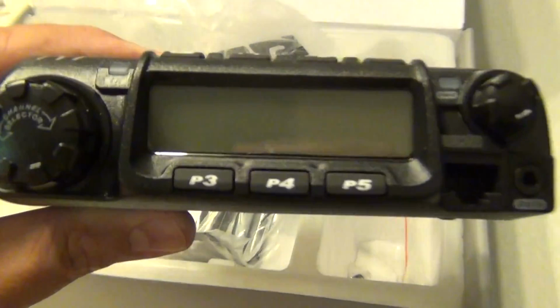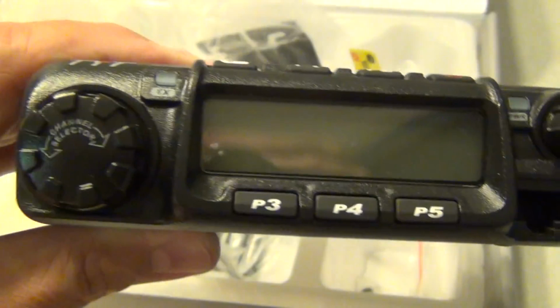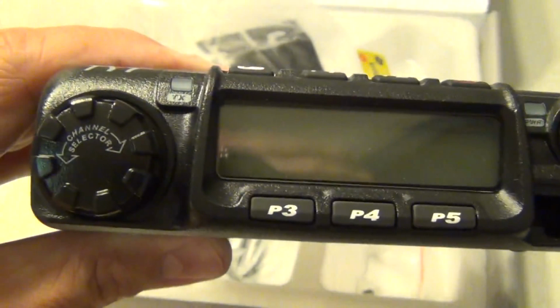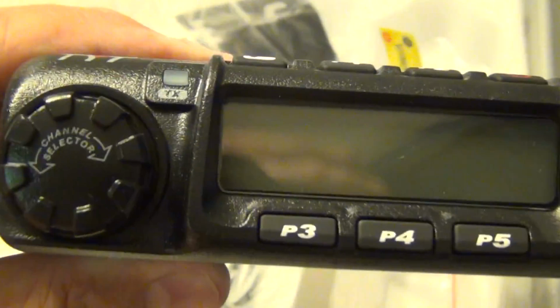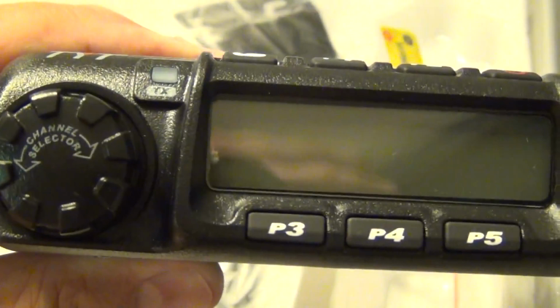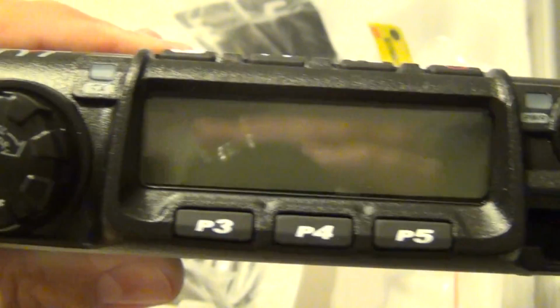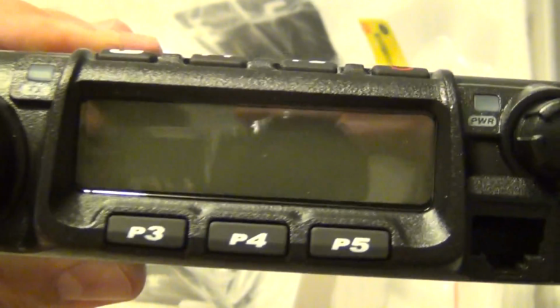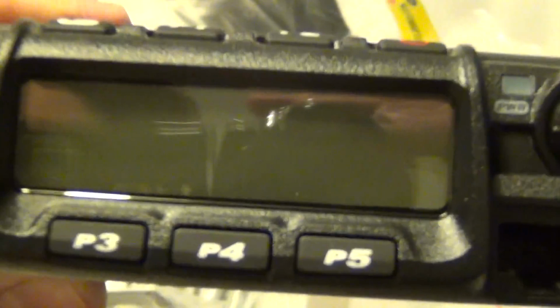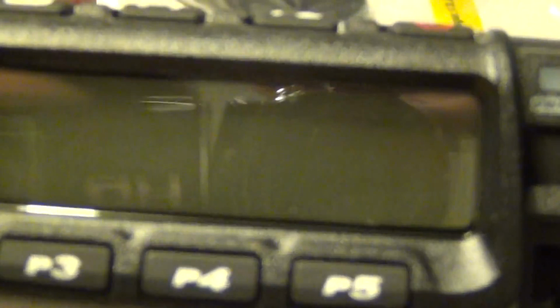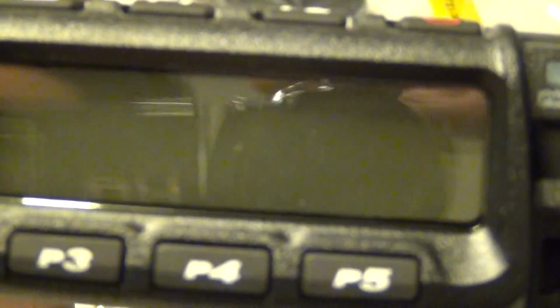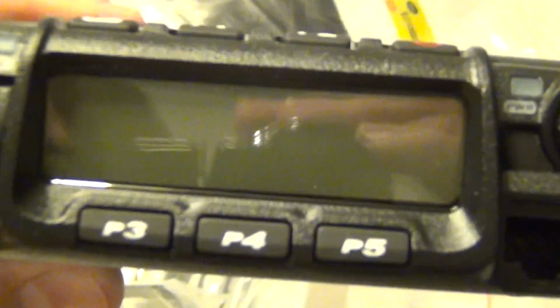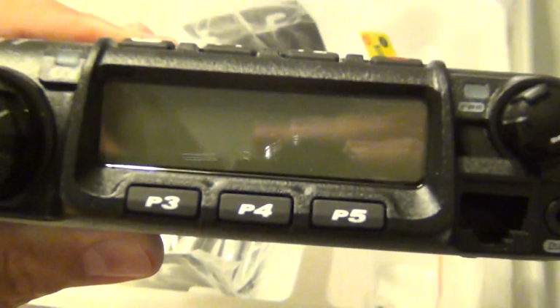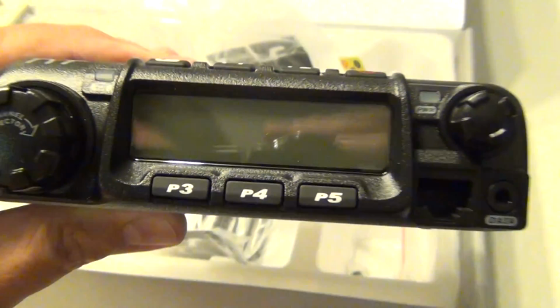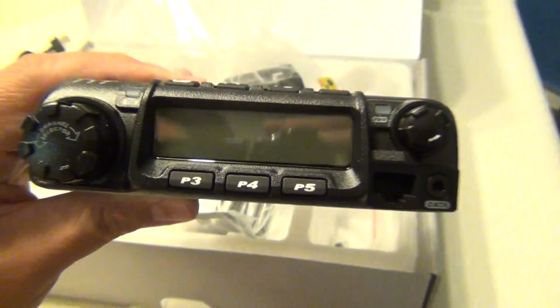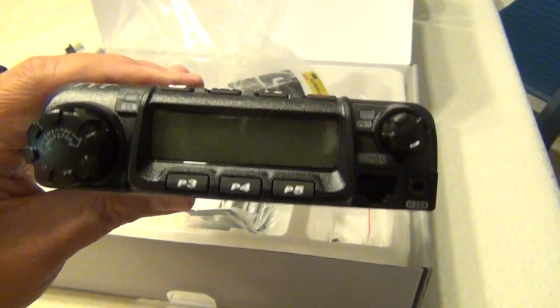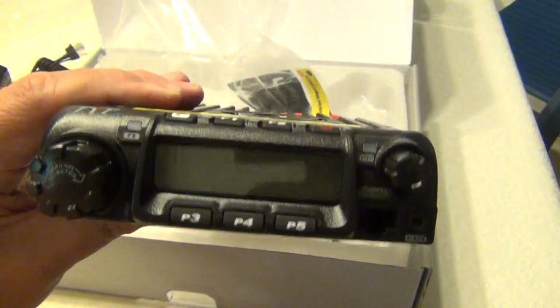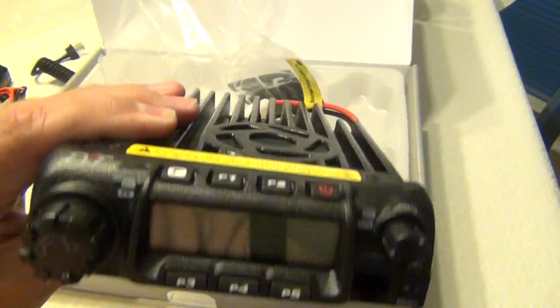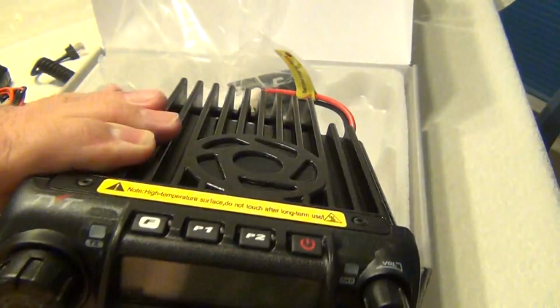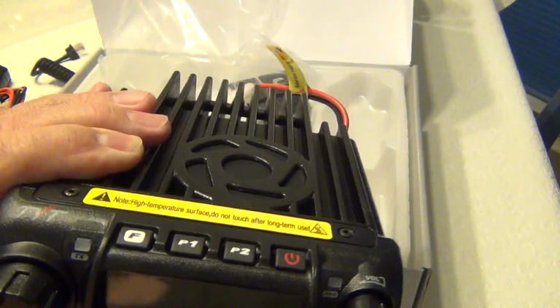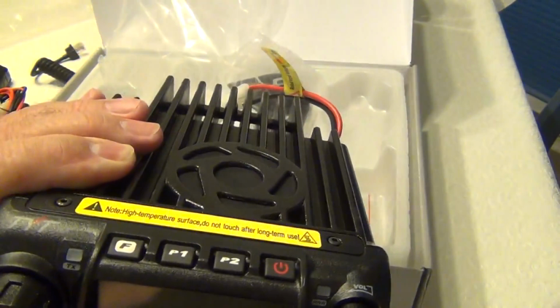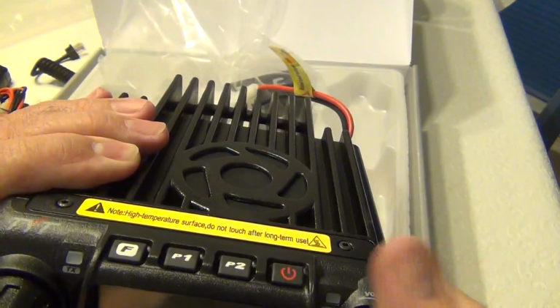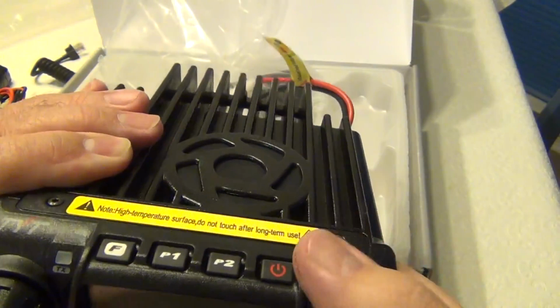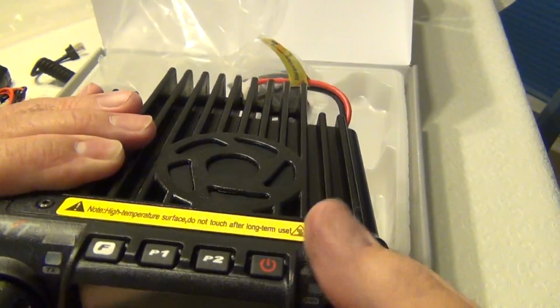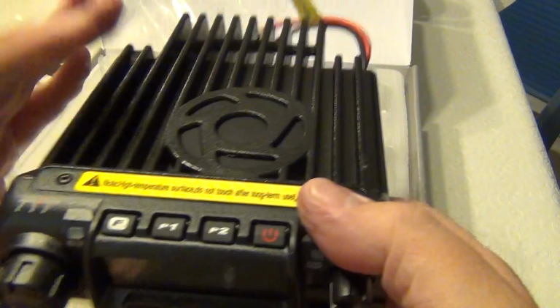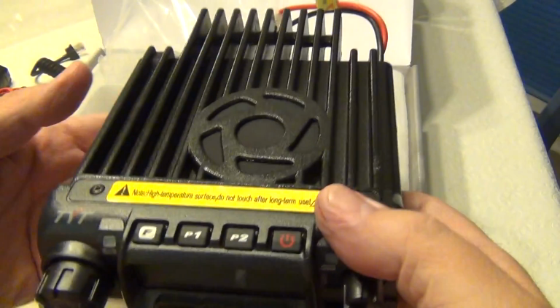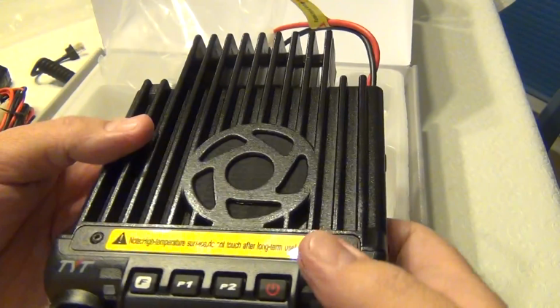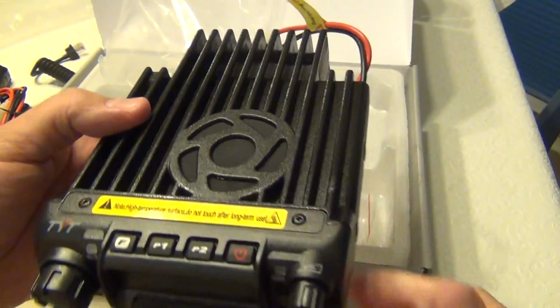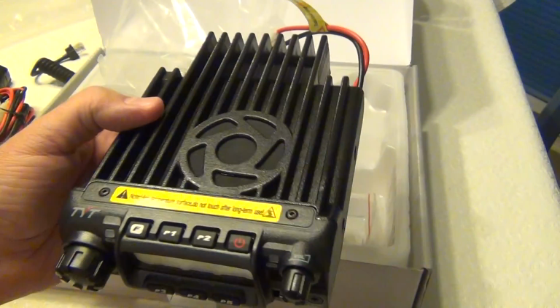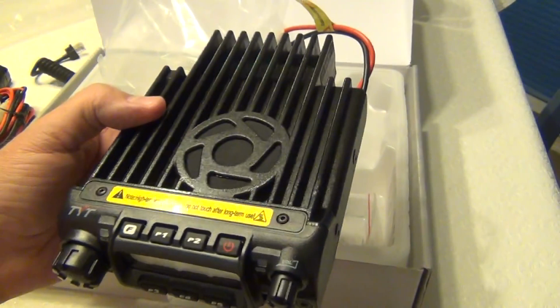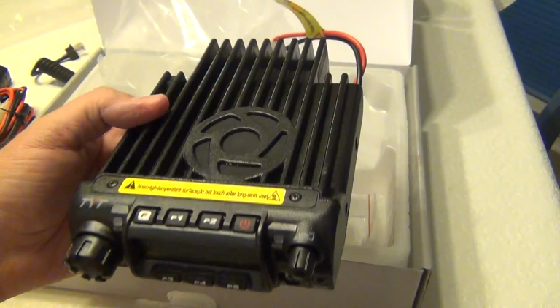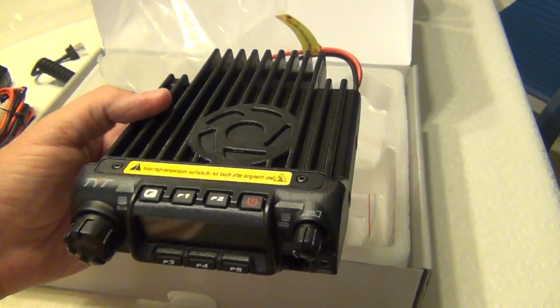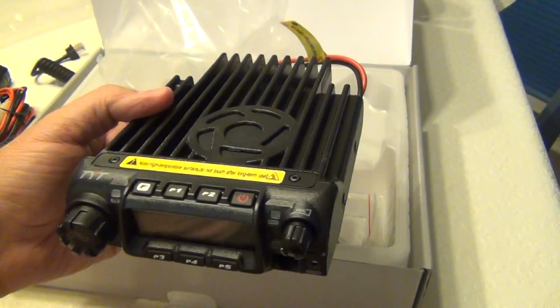Pretty much no frills. Hopefully I will be happy with that. Thanks for watching.